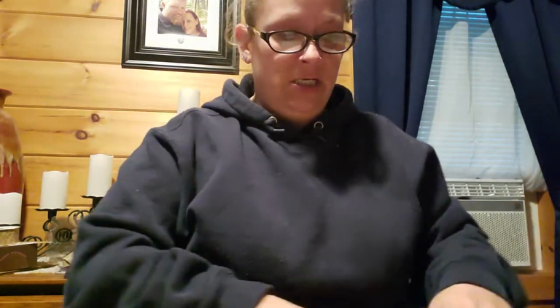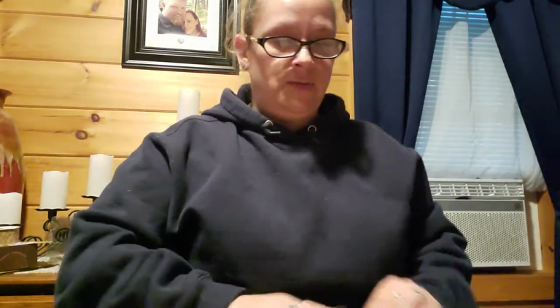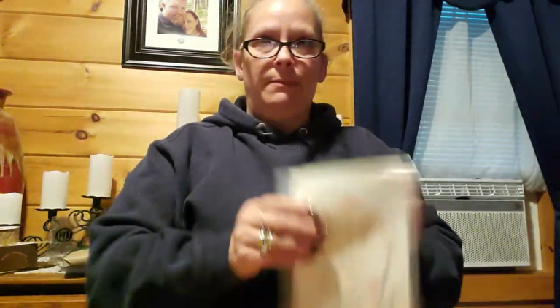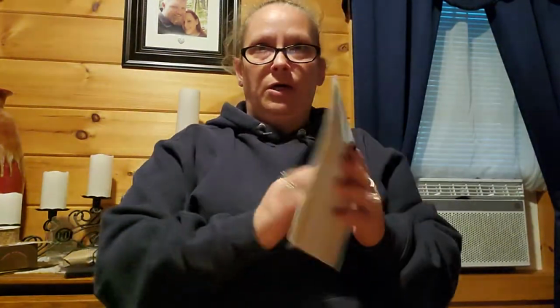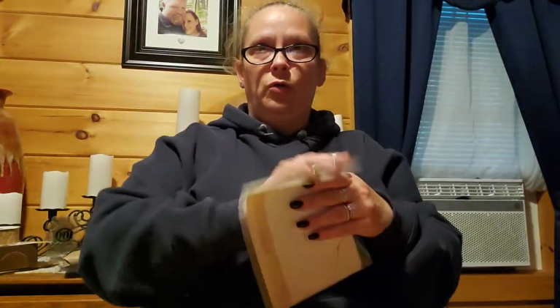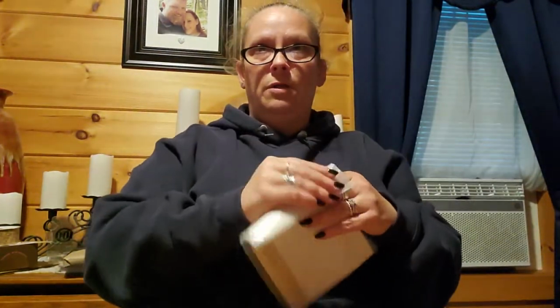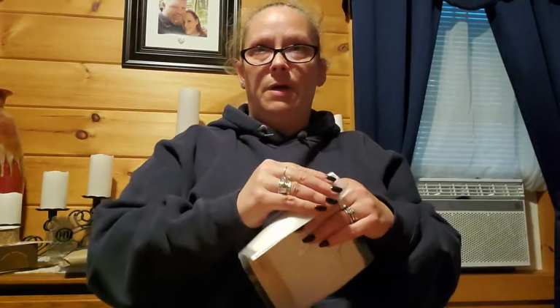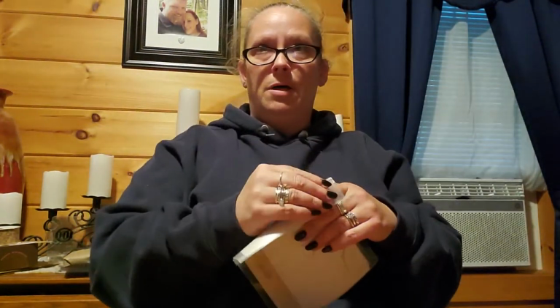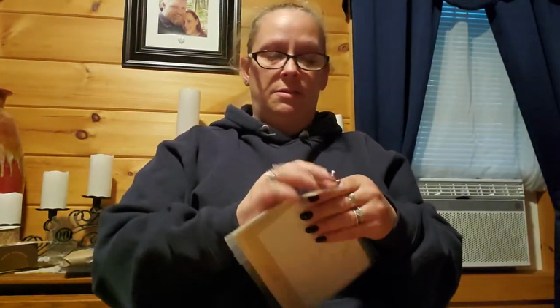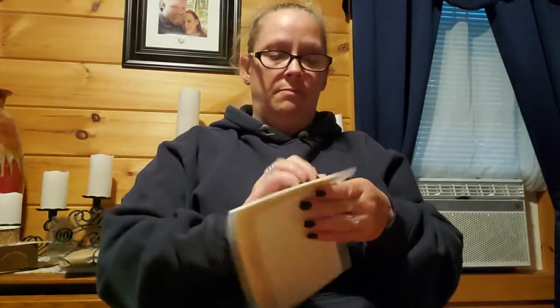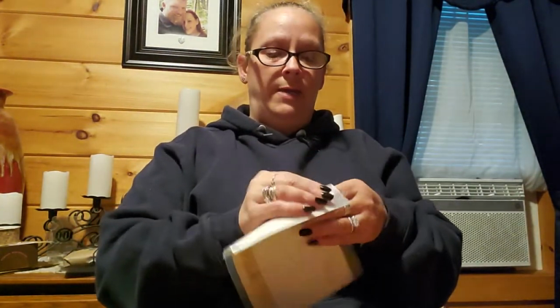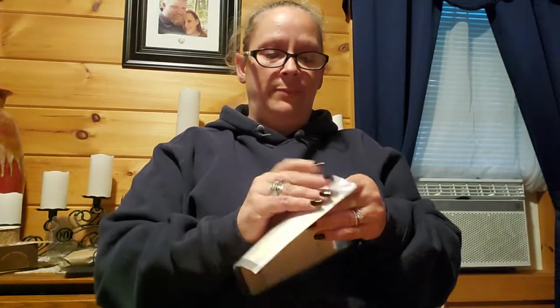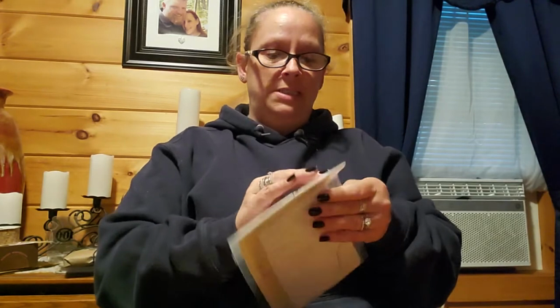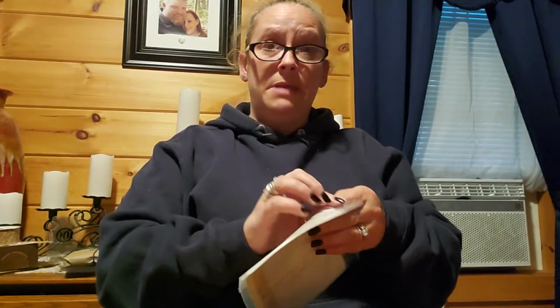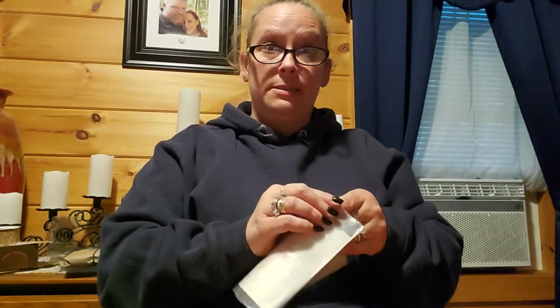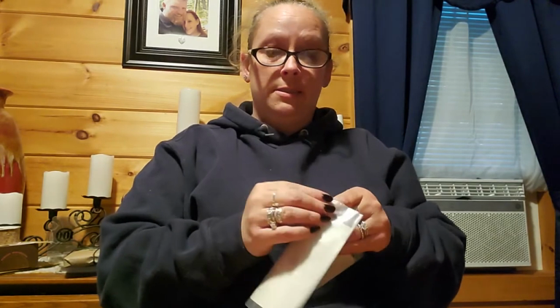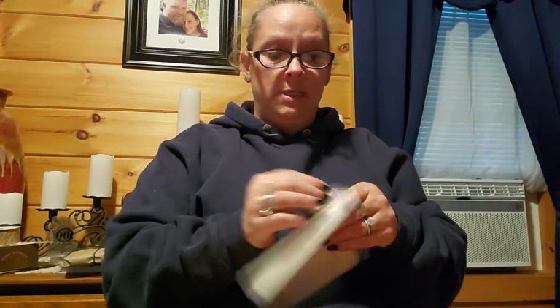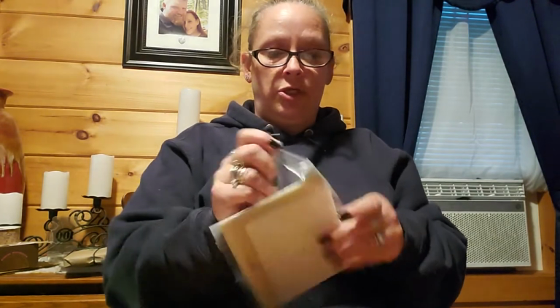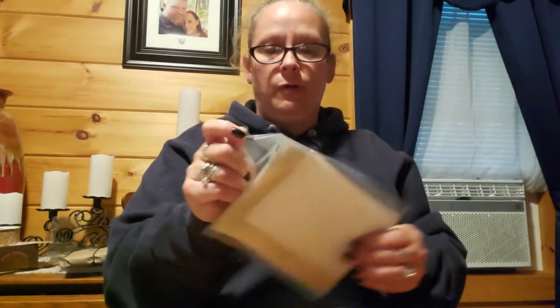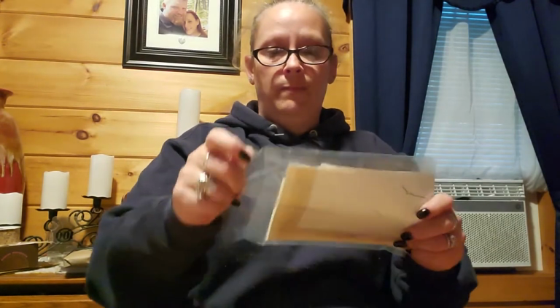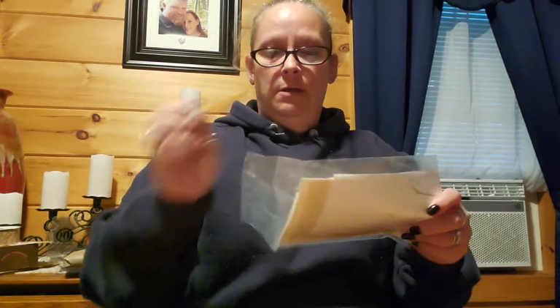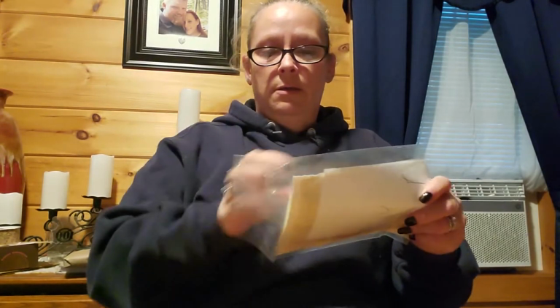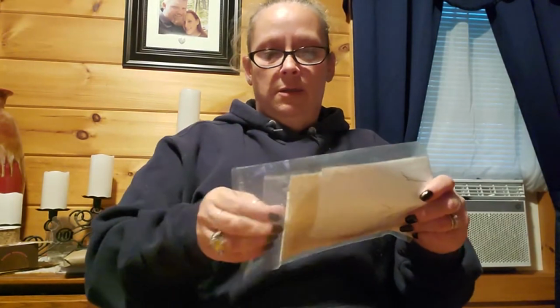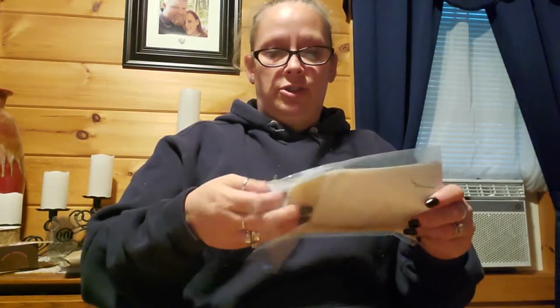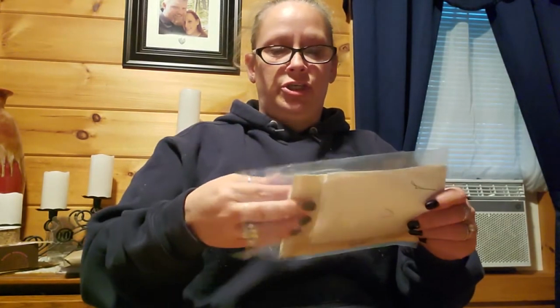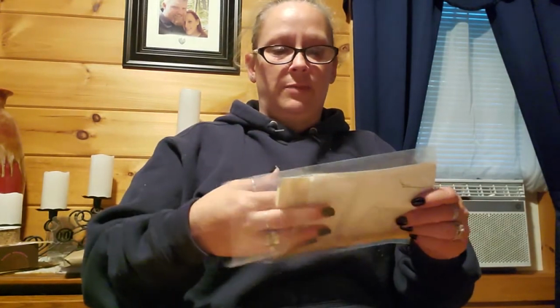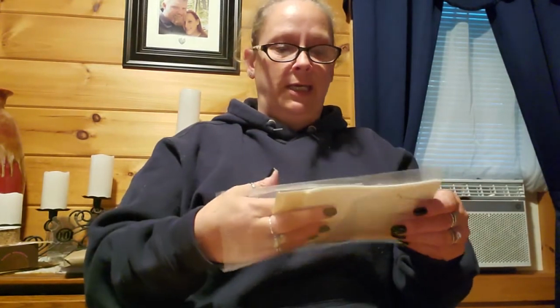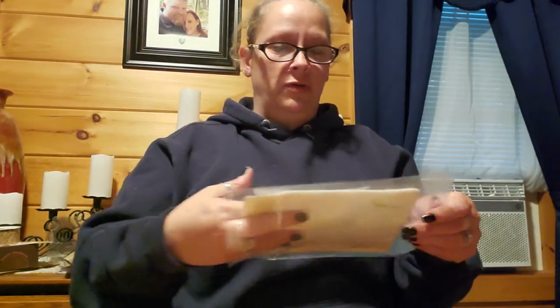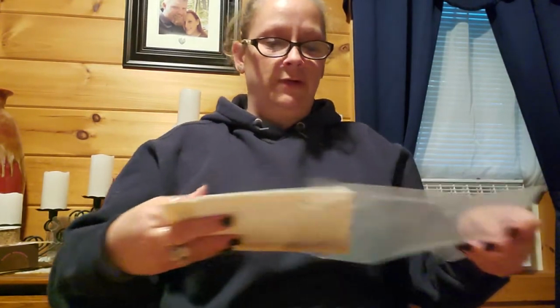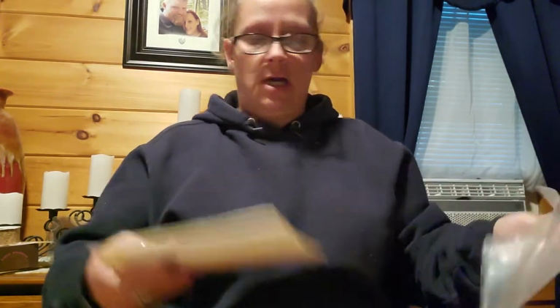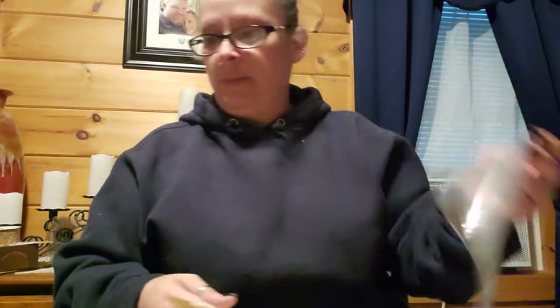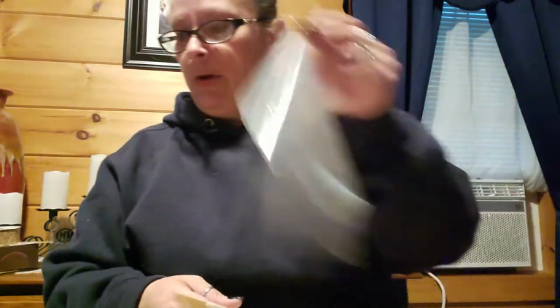My mailman was super cool — he told me, 'Don't lift that, it's heavy.' So I've got a cool mailman. Some days I want to choke him — he'll just chuck the package or leave it on top of the mailbox.